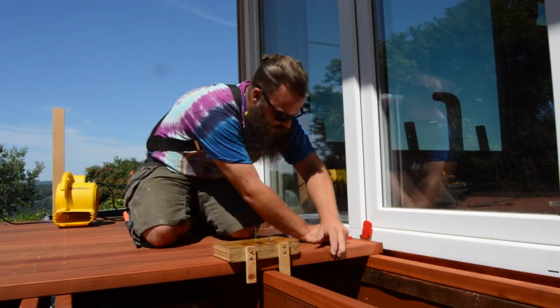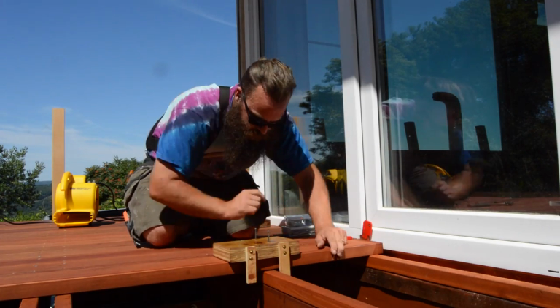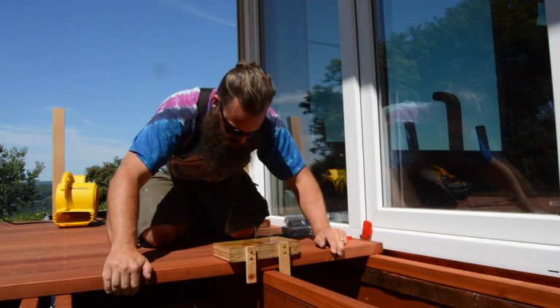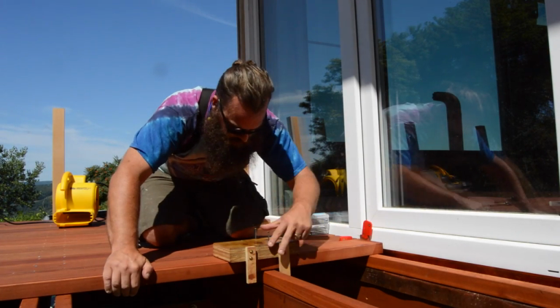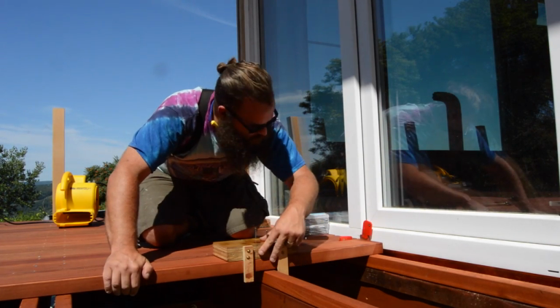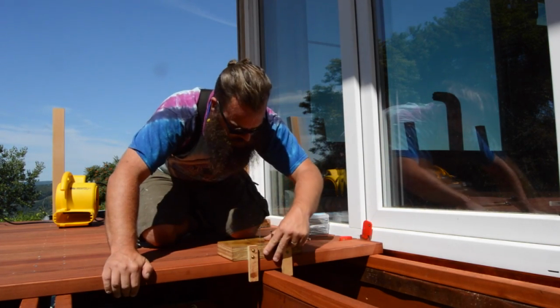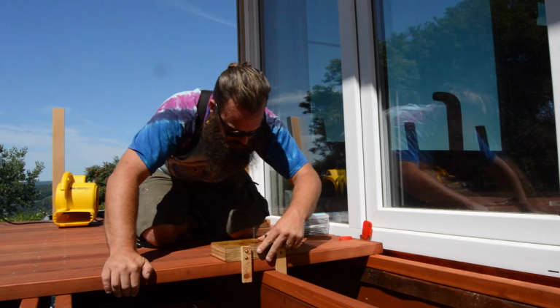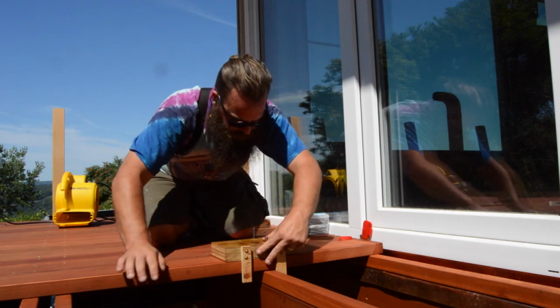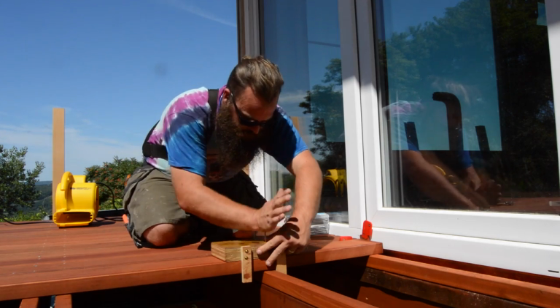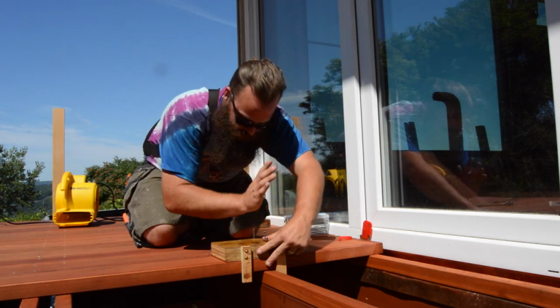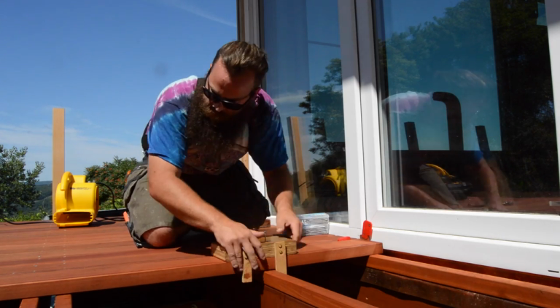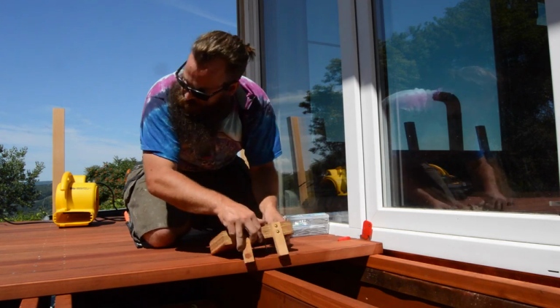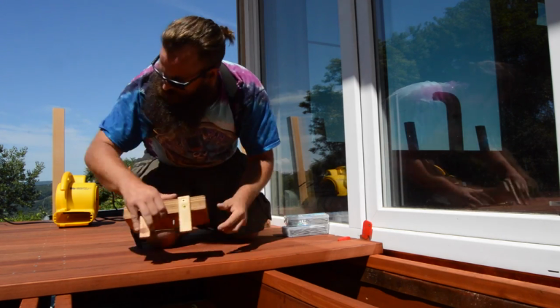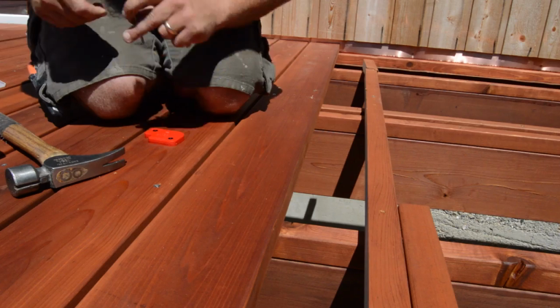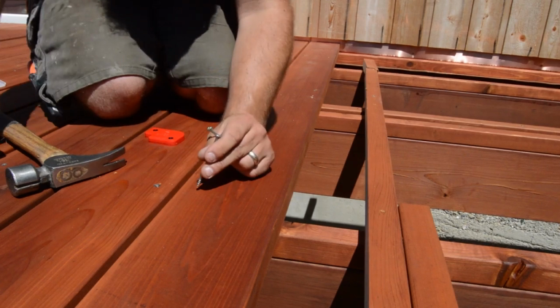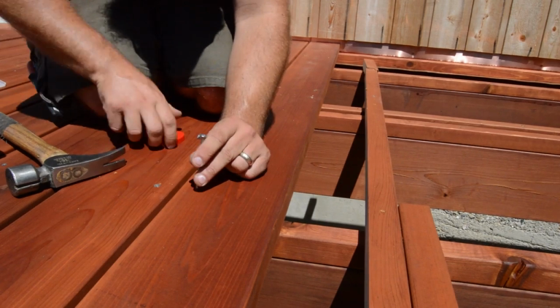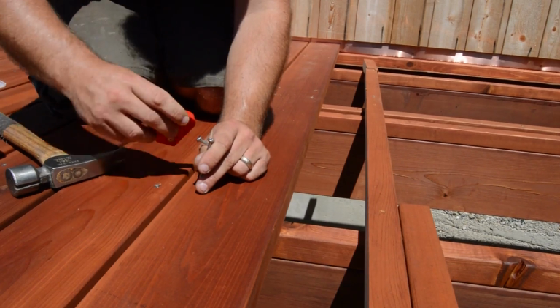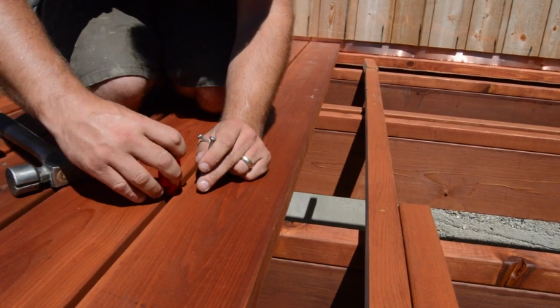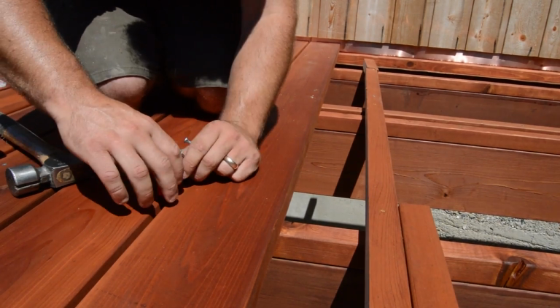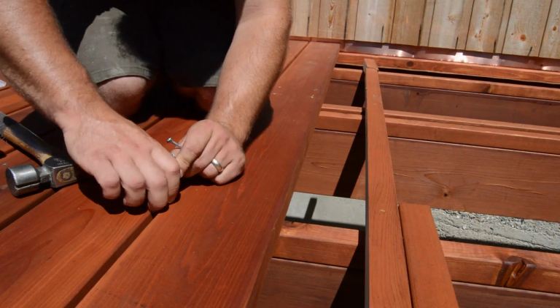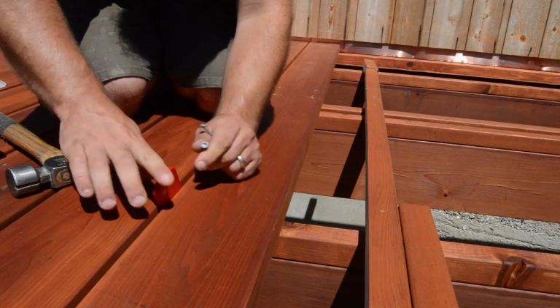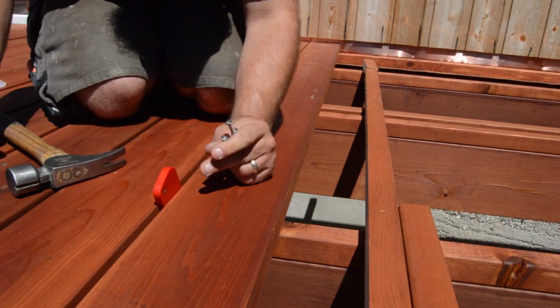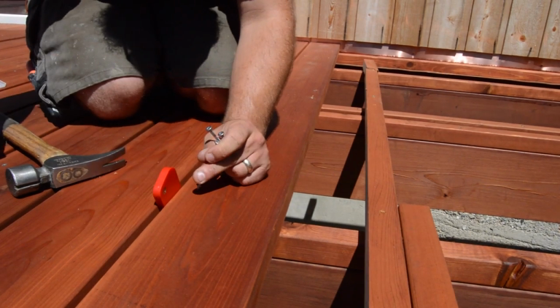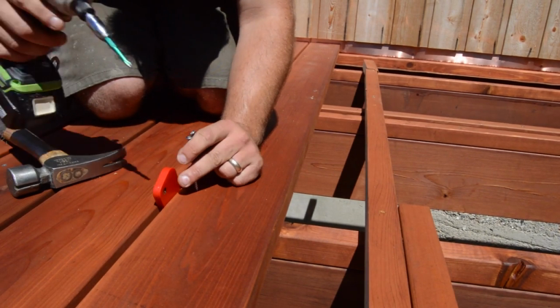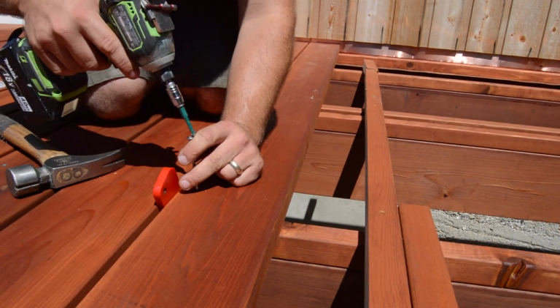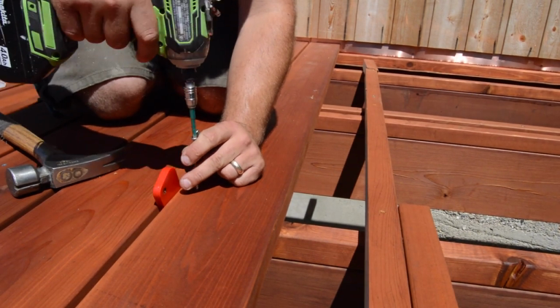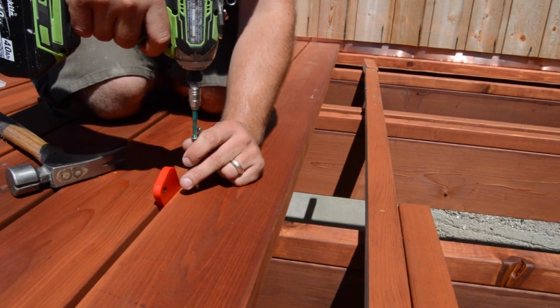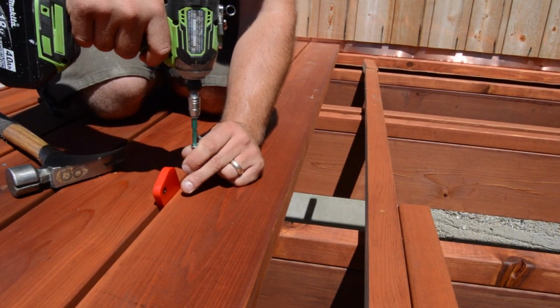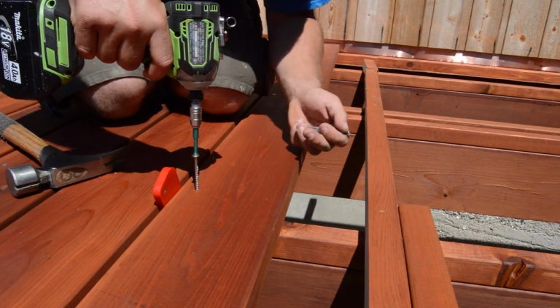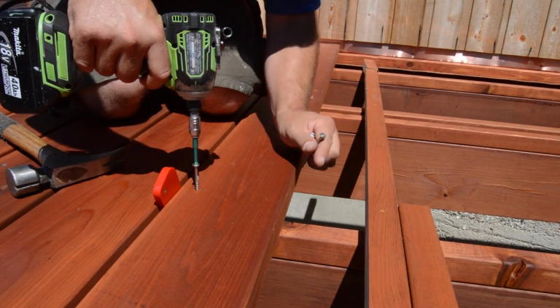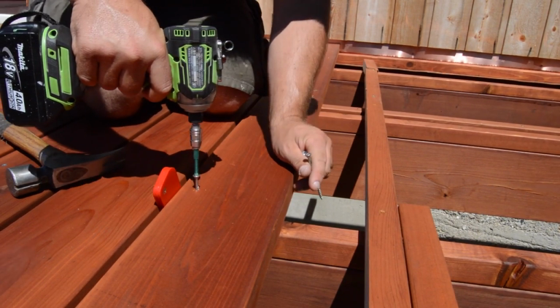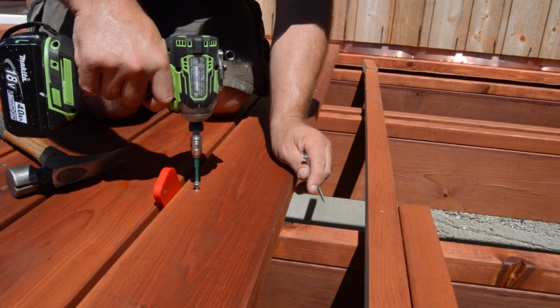Those are Ben's little red spacers — he gets them at FastCap. They're stackable, magnetic, and nifty. These red ones give a 3/8-inch gap between the boards. You may have noticed this decking is 2x6.